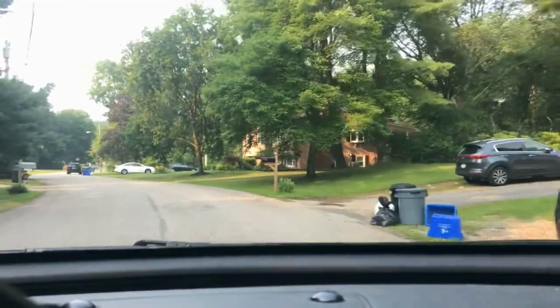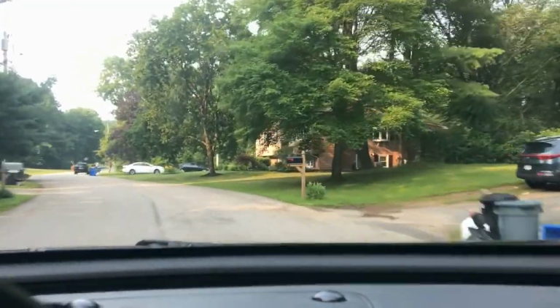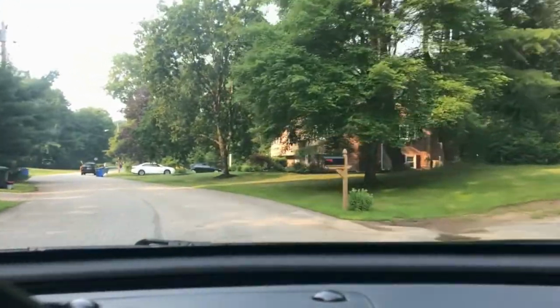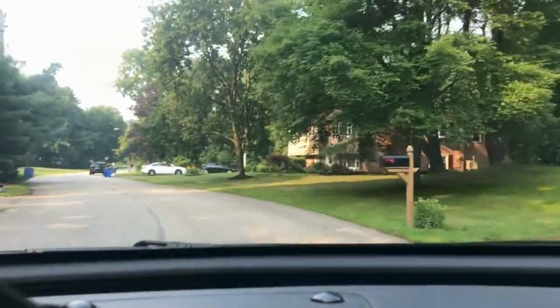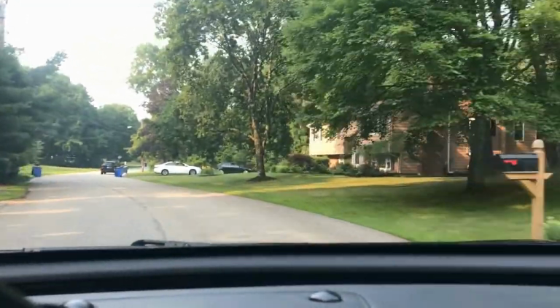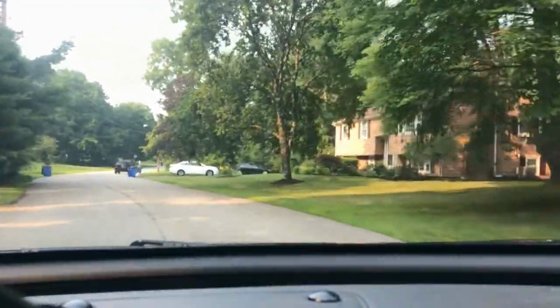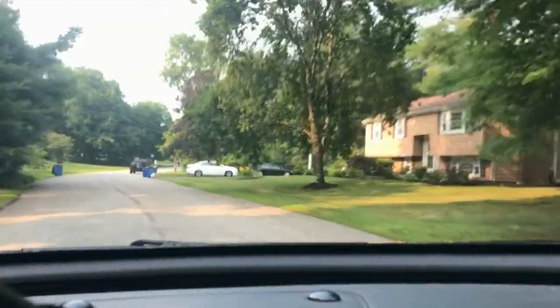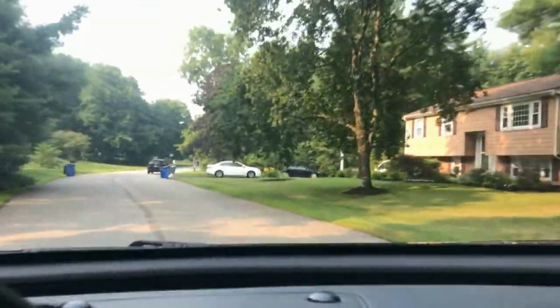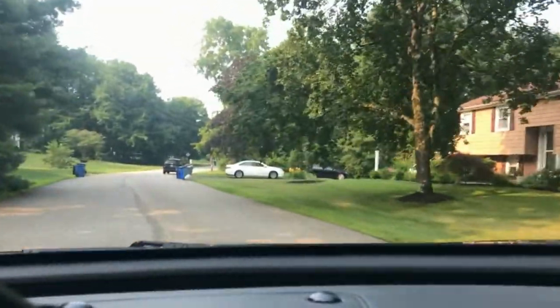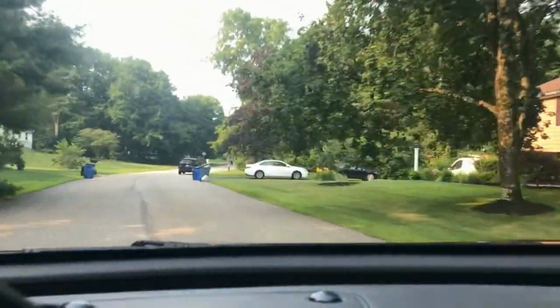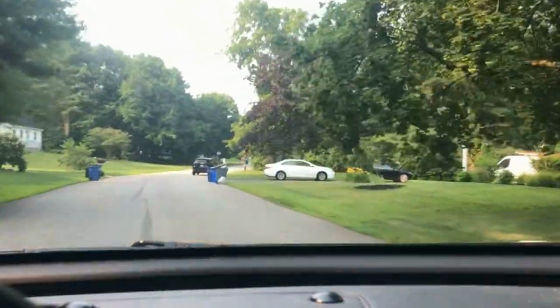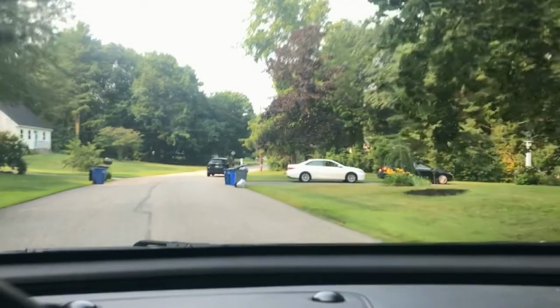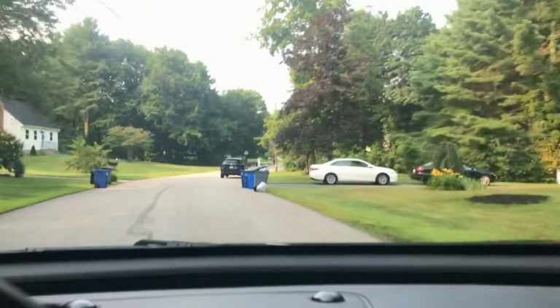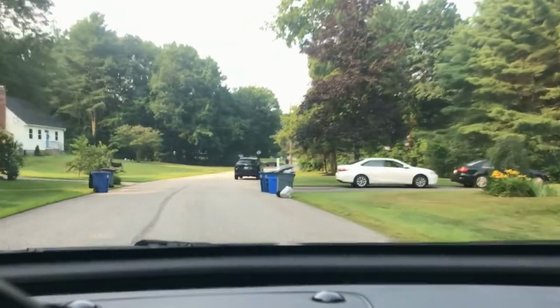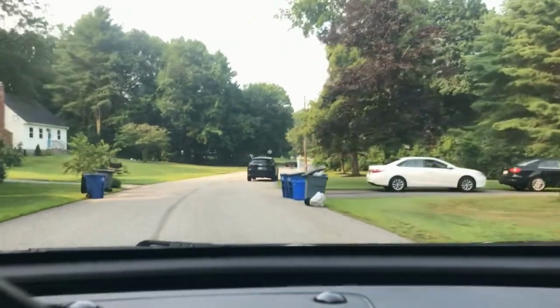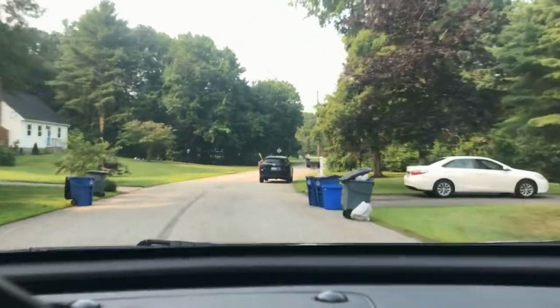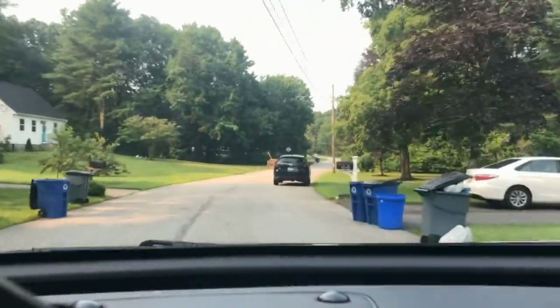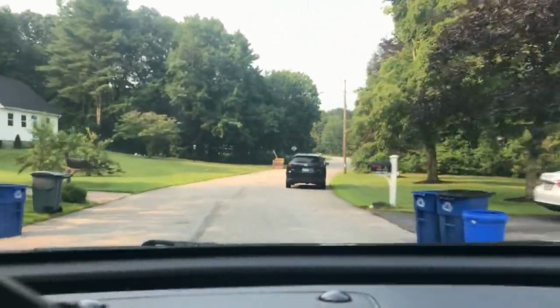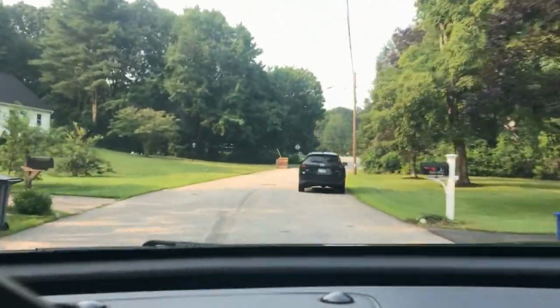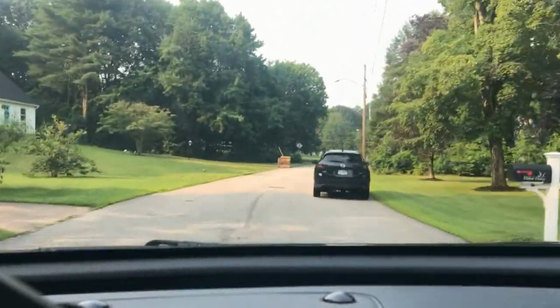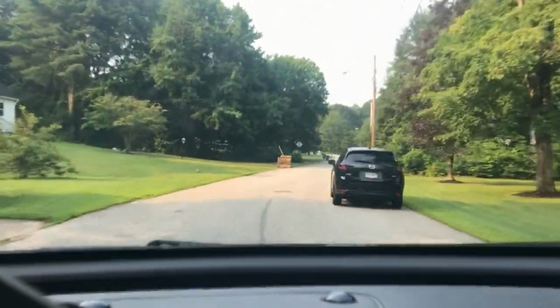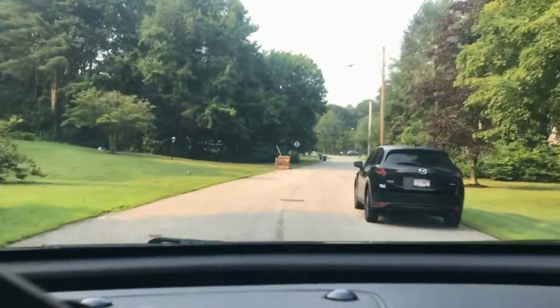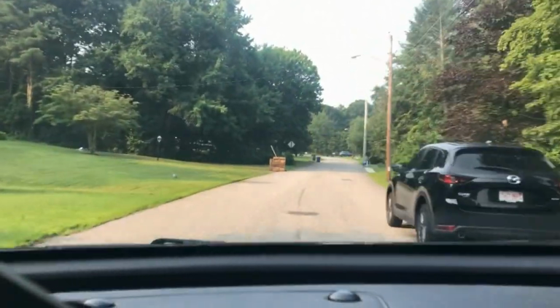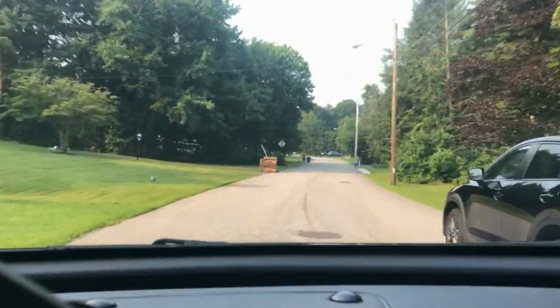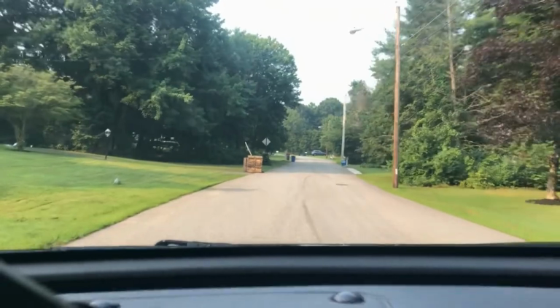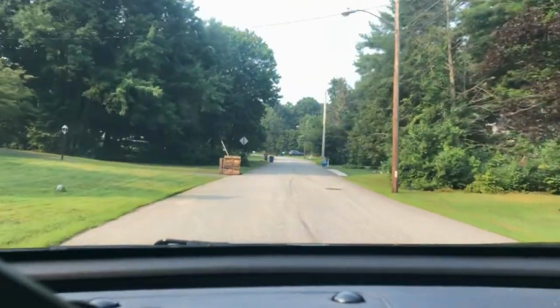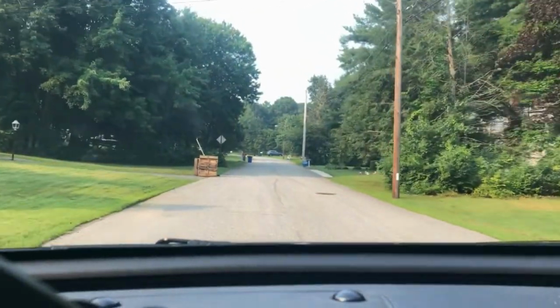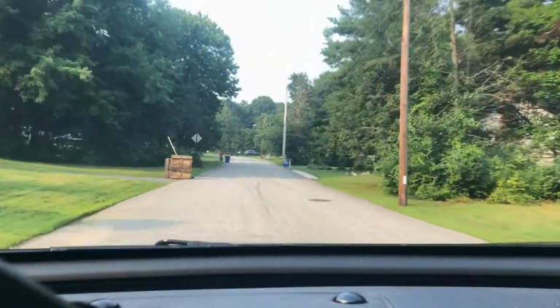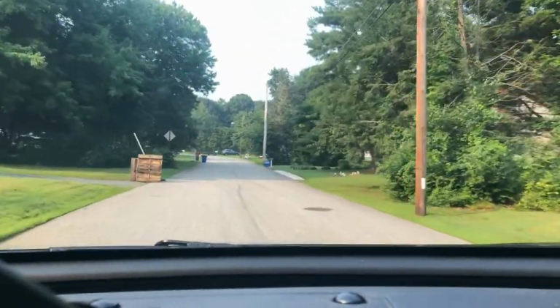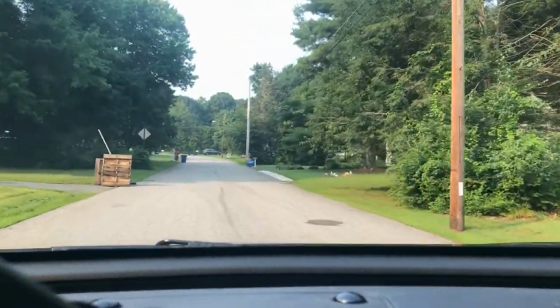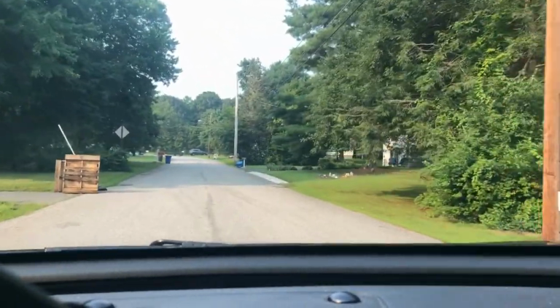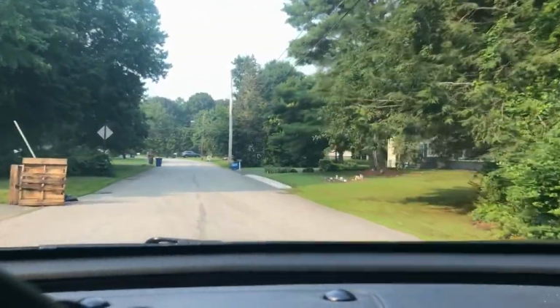It will be up here on the left-hand side — that white cape right there. I'll loop around so you can get a better view of it on the other side. Again, this is listed for $699,000.